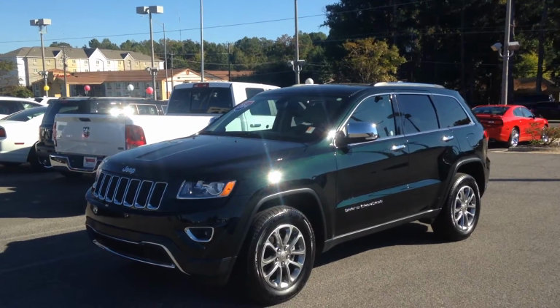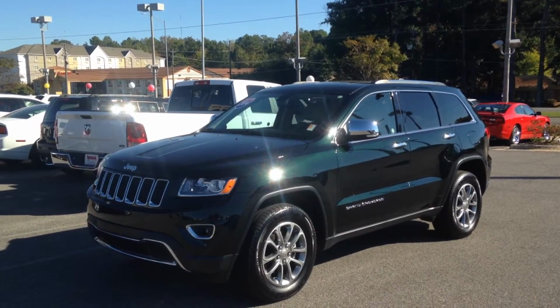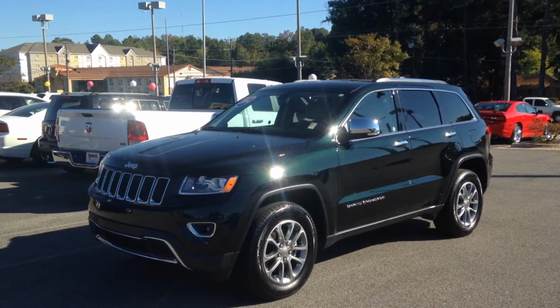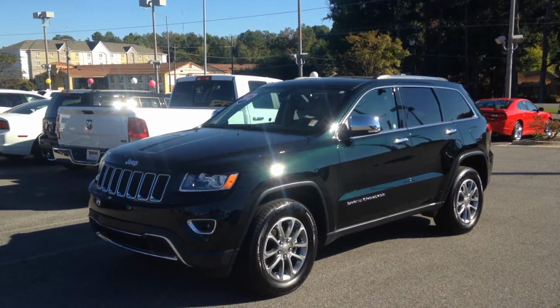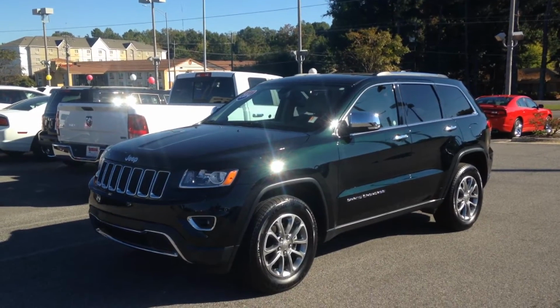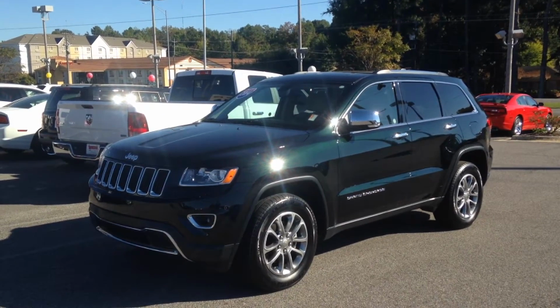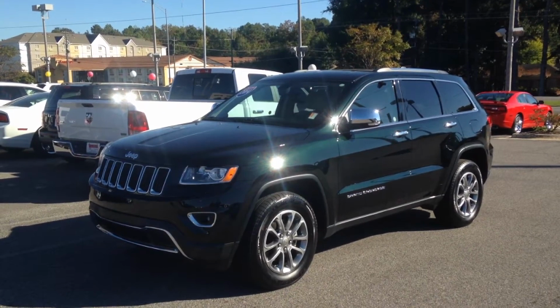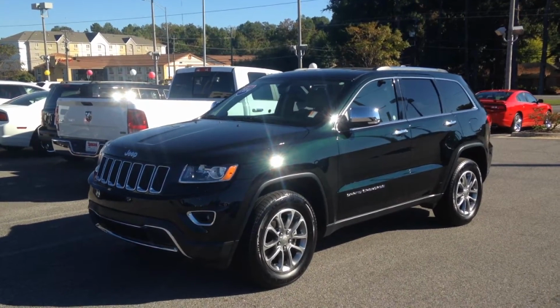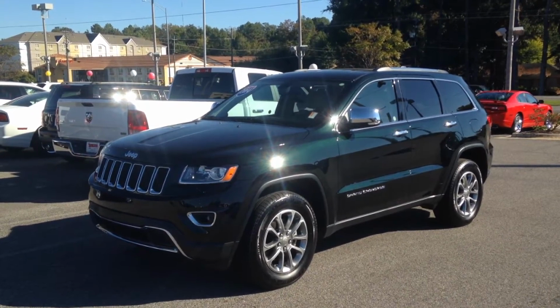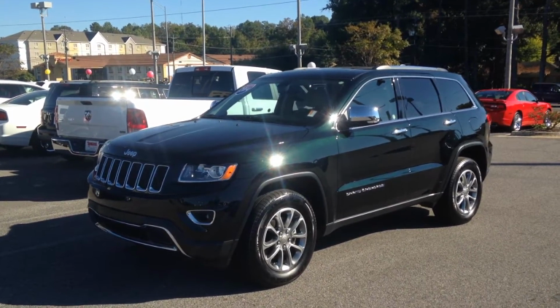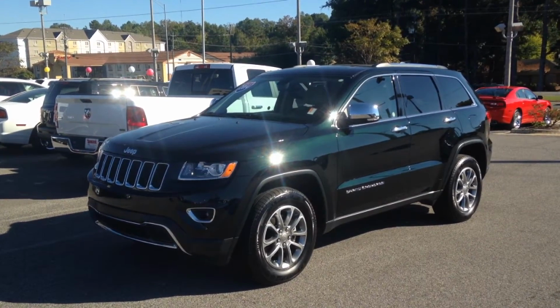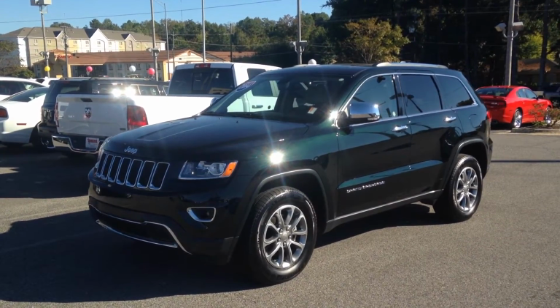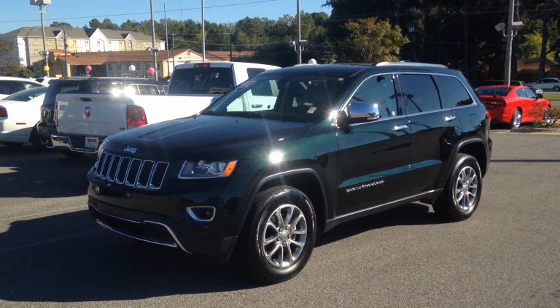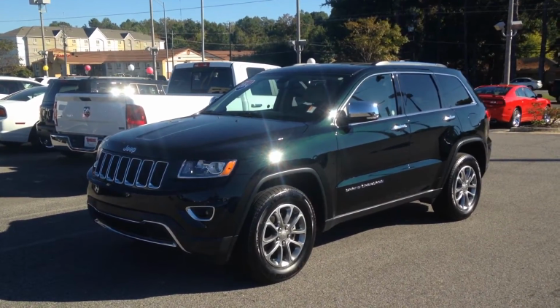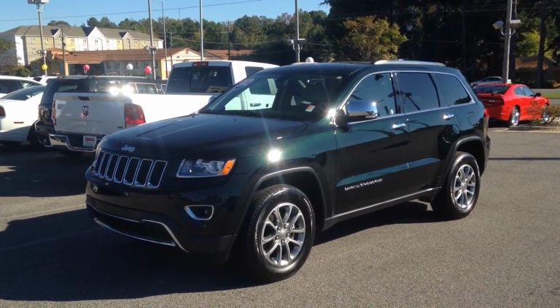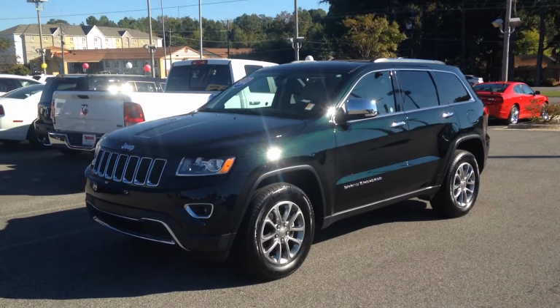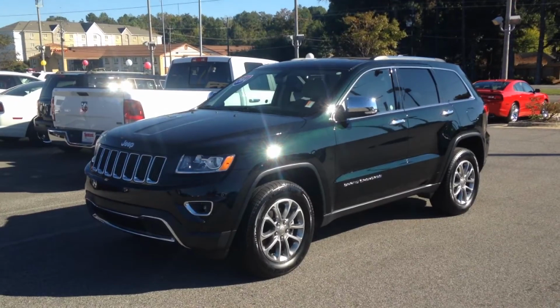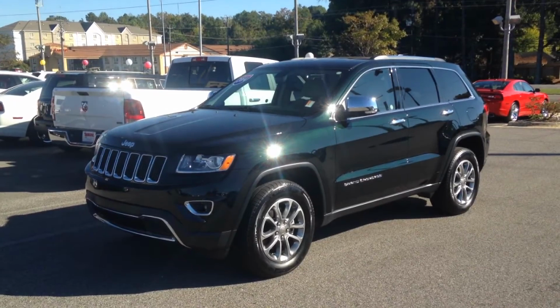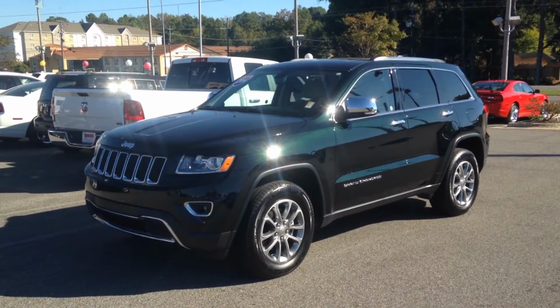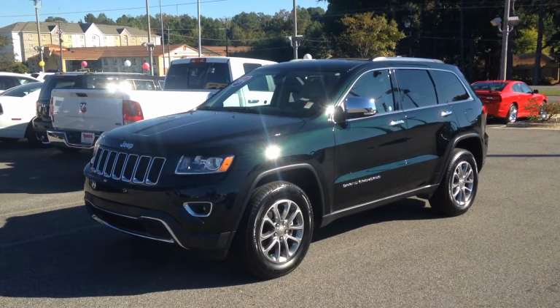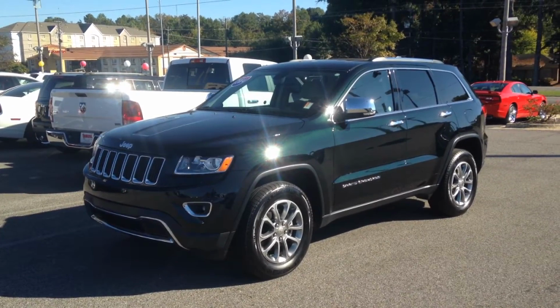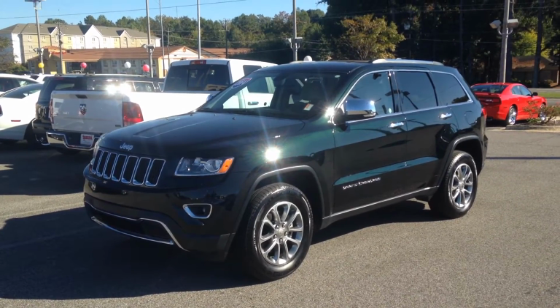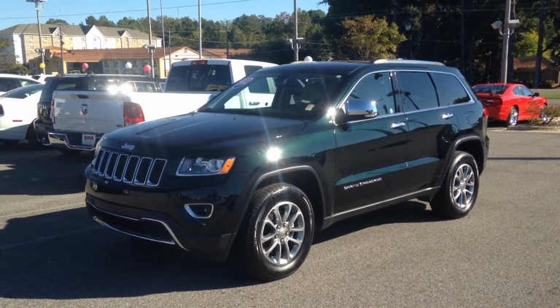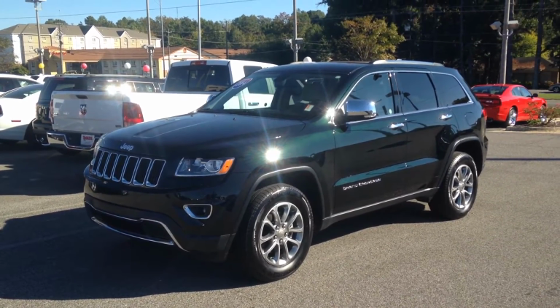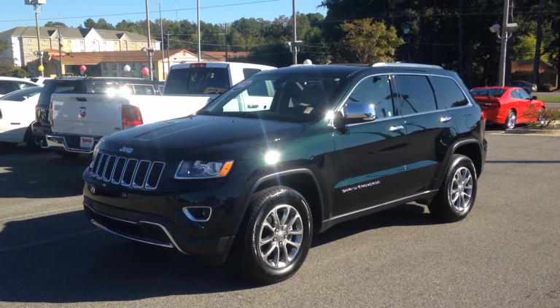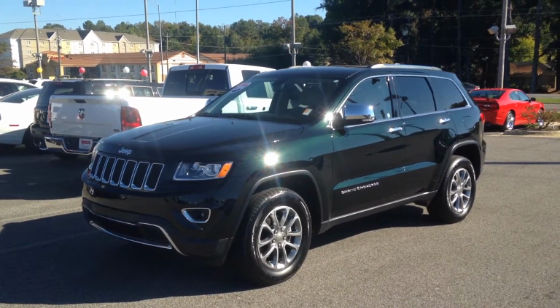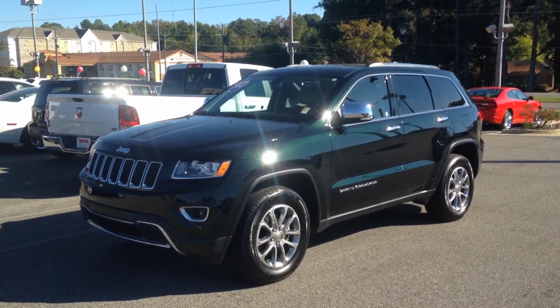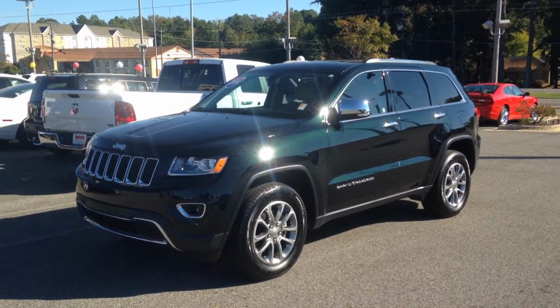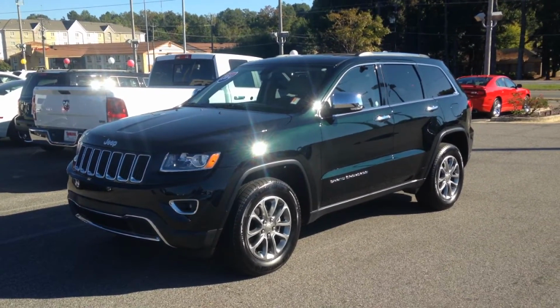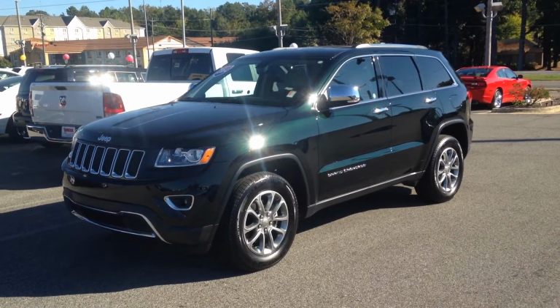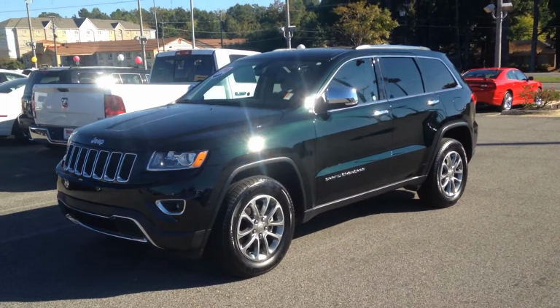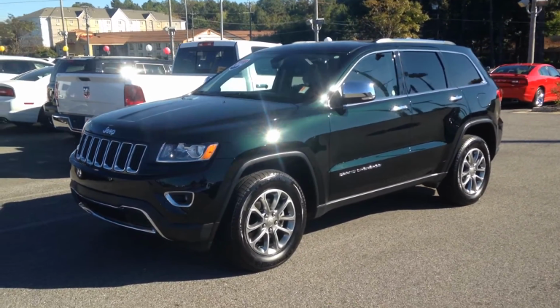Hi, this is Matt at Locklear Chrysler Dodge Jeep and Ram here in Tuscaloosa, Alabama. Today I'm showing you a pre-owned 2014 Grand Cherokee Limited.